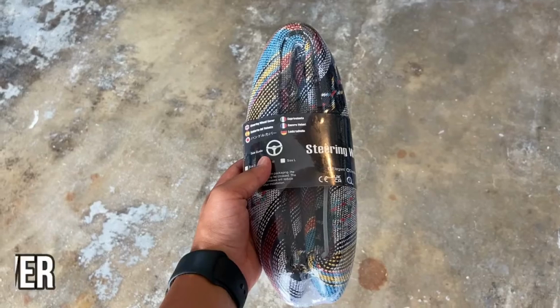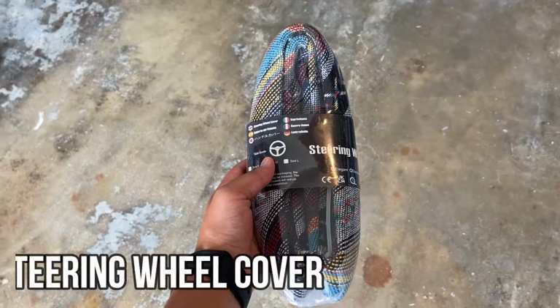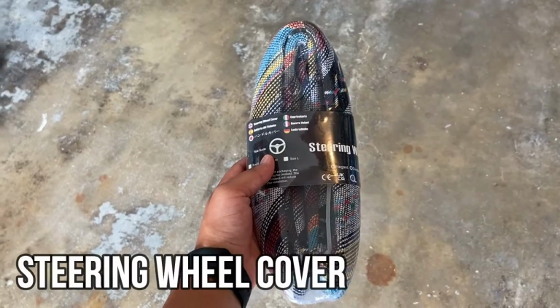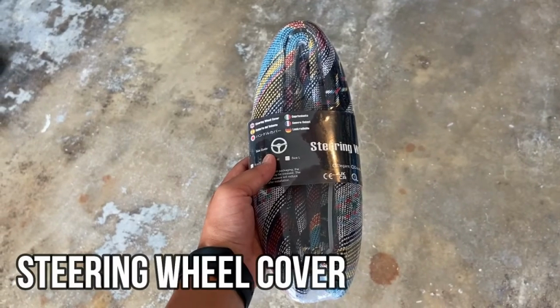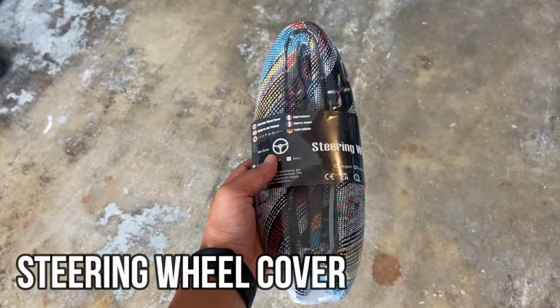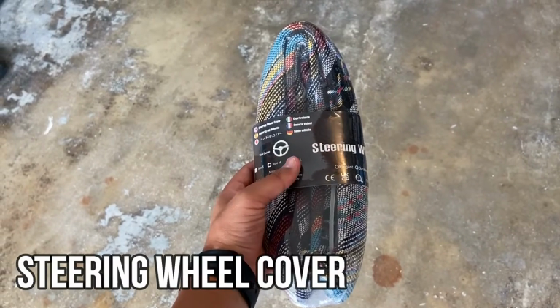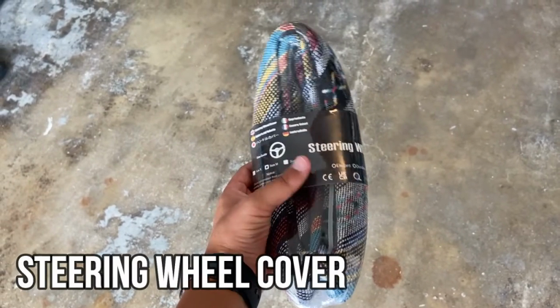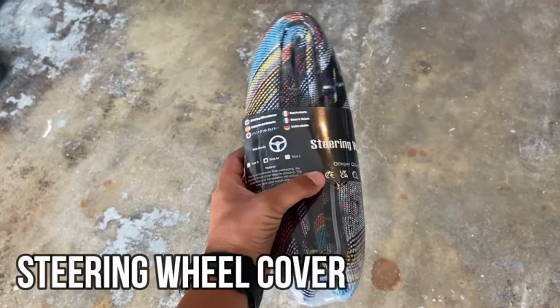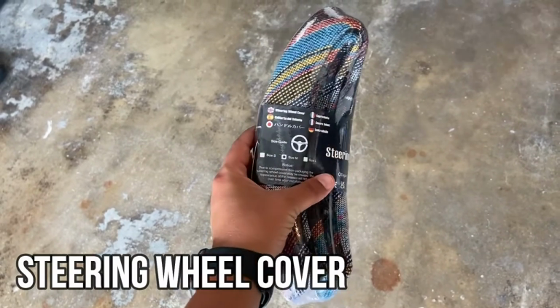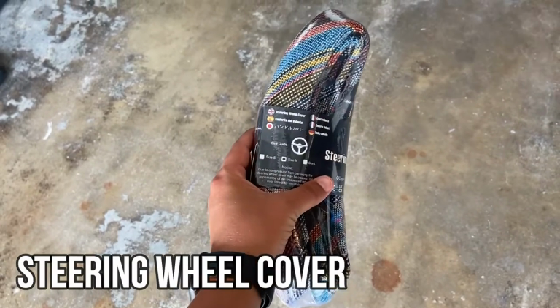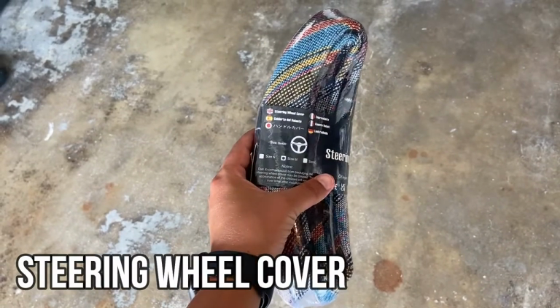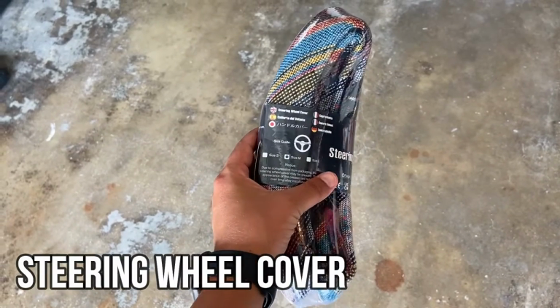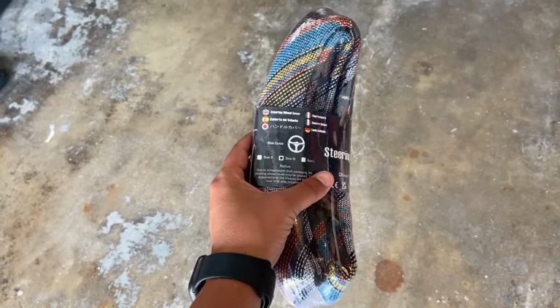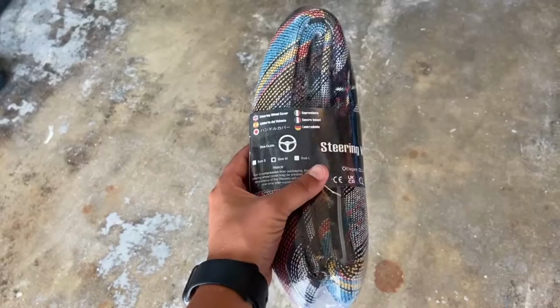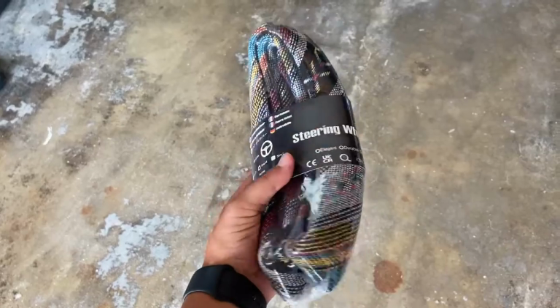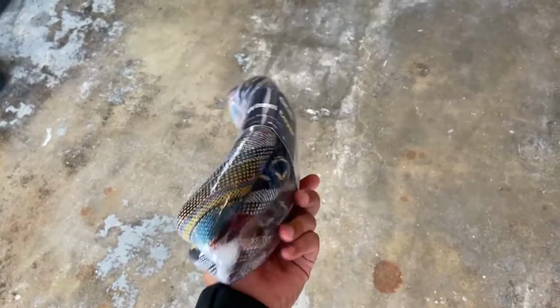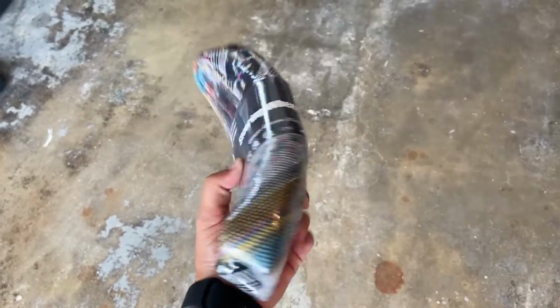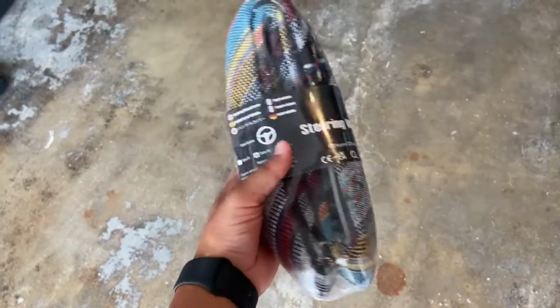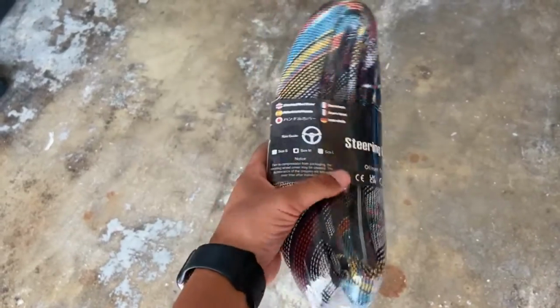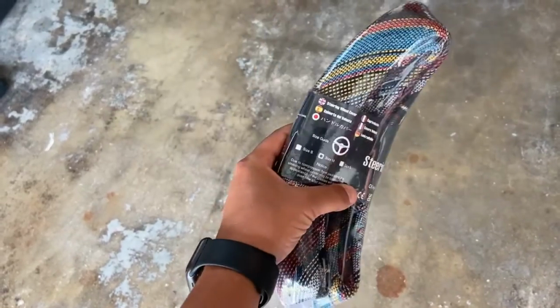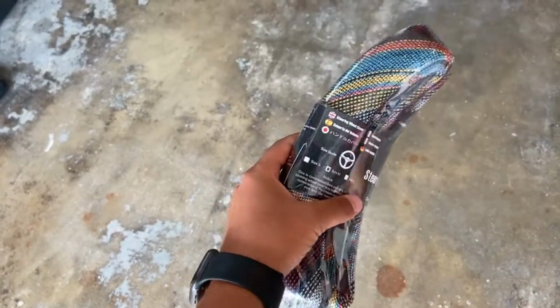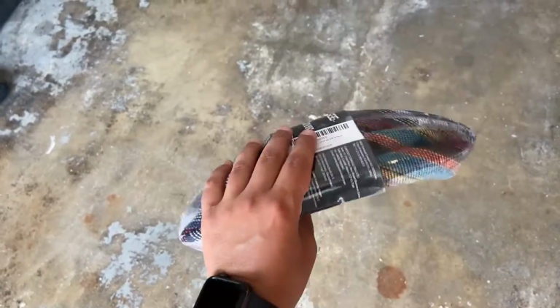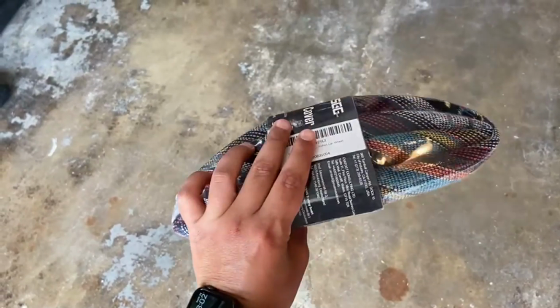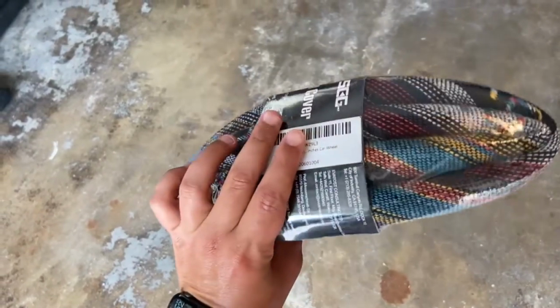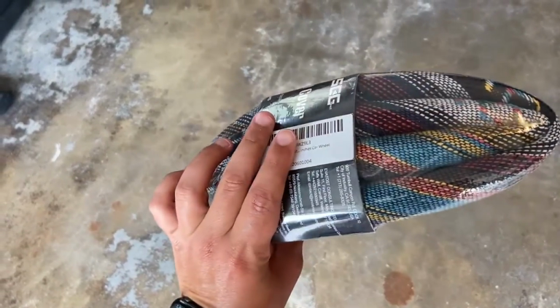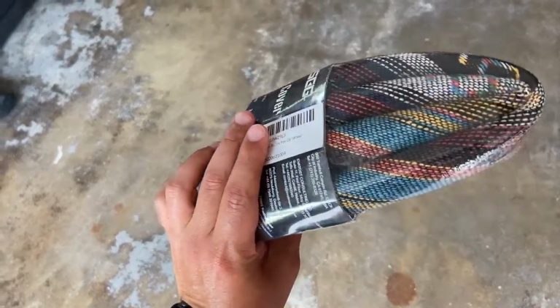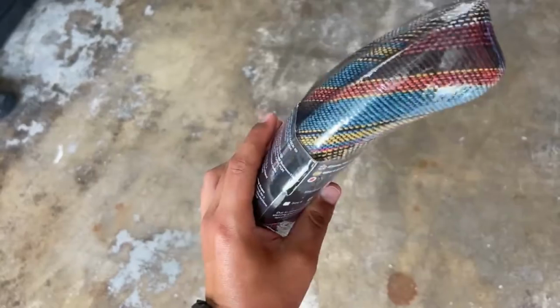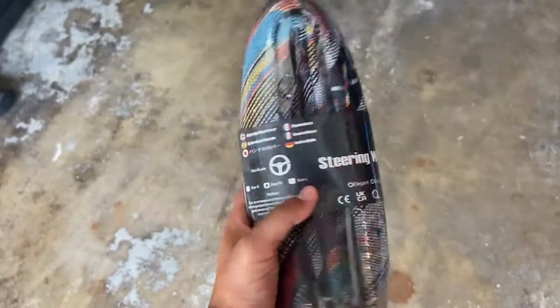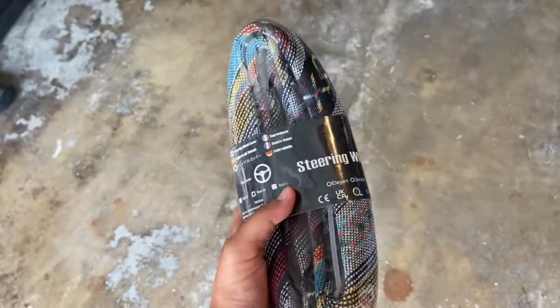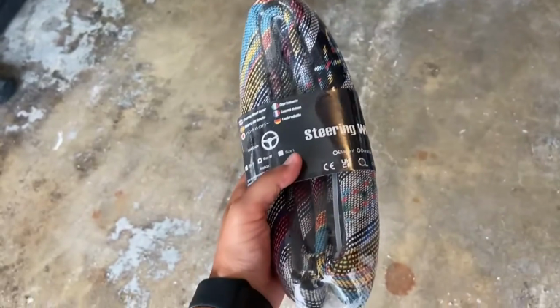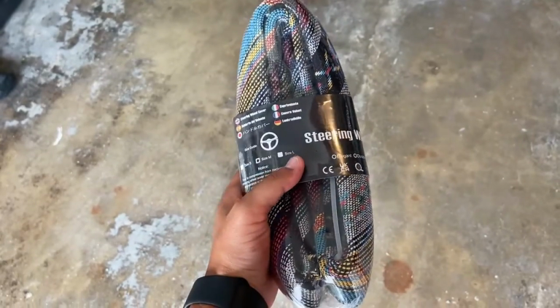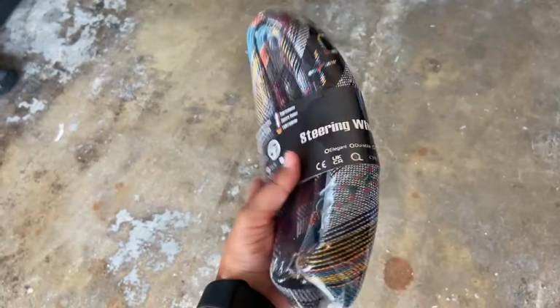Check out the steering wheel cover — it comes in three different sizes: small, medium, and large. This is for a medium-sized wheel. It has a nice cool threaded design and we're going to put this on our steering wheel and see how it looks.